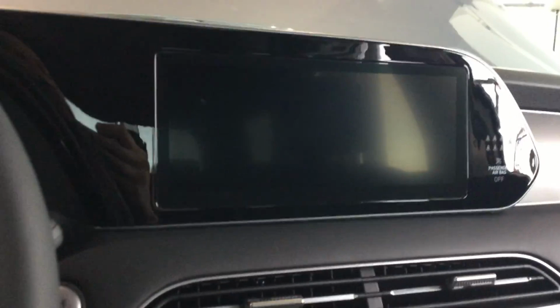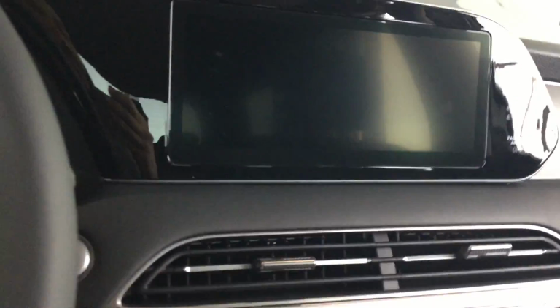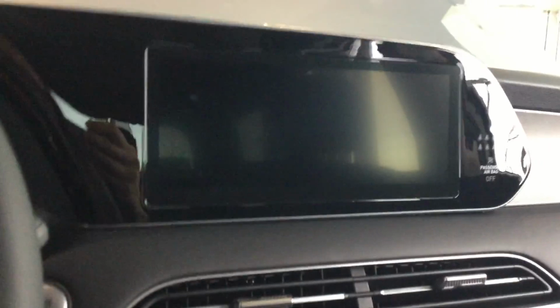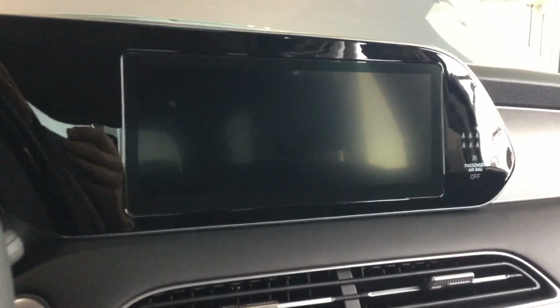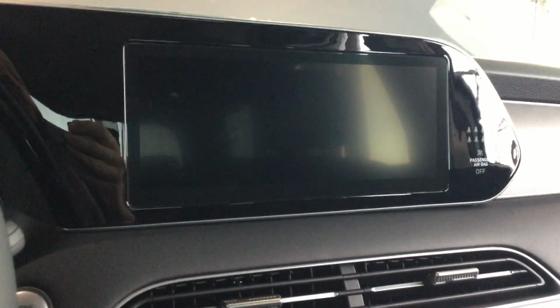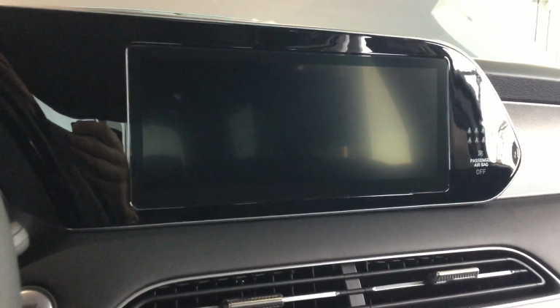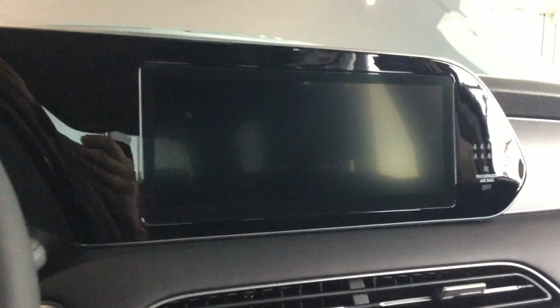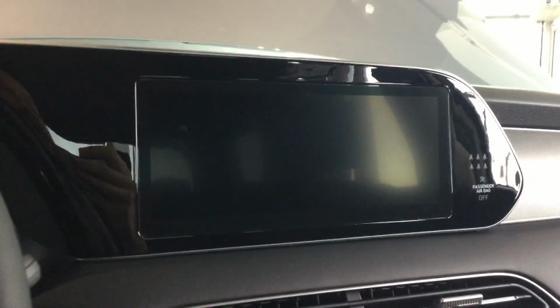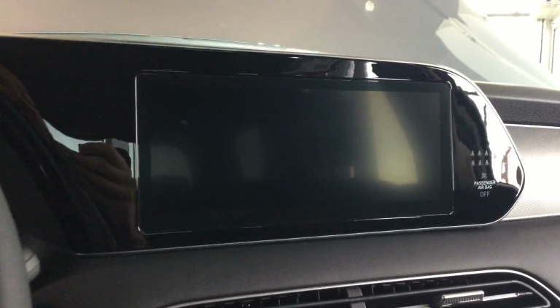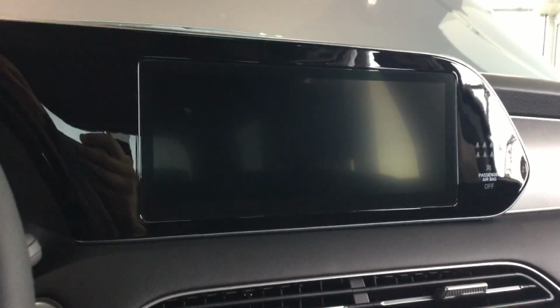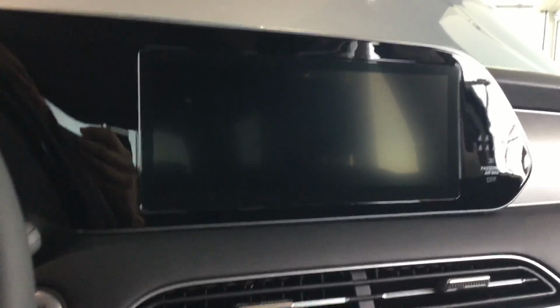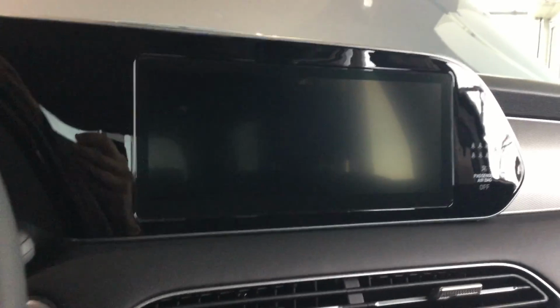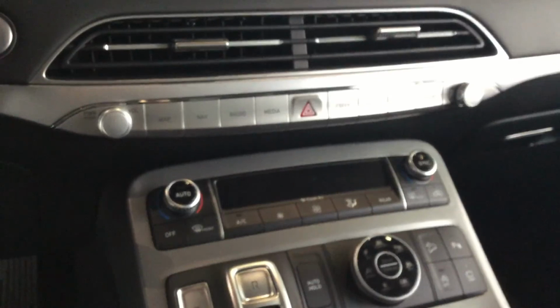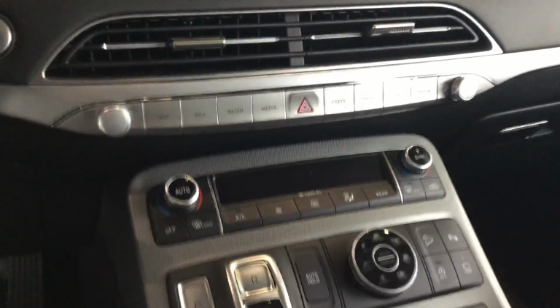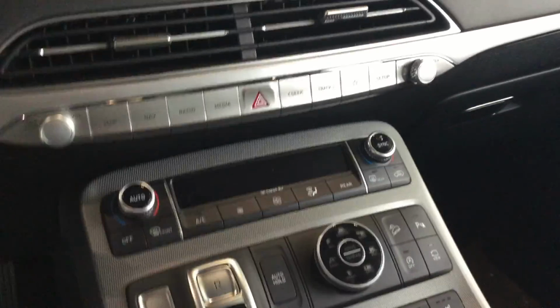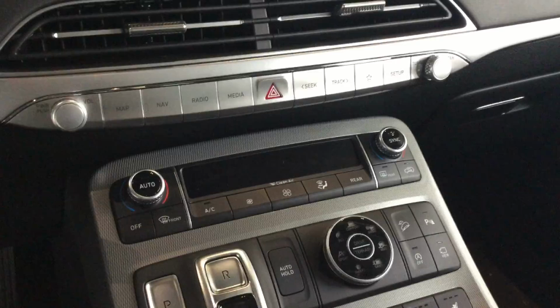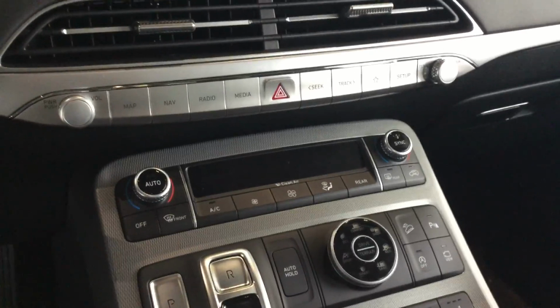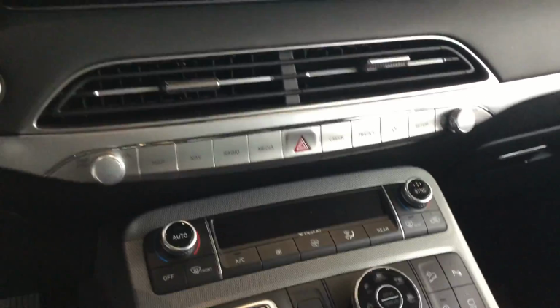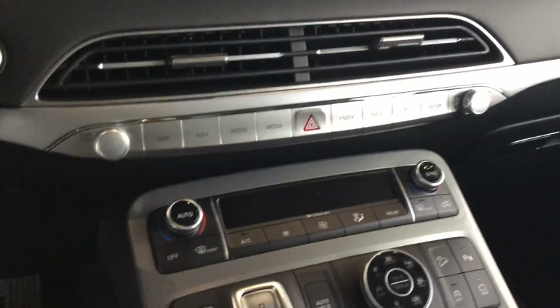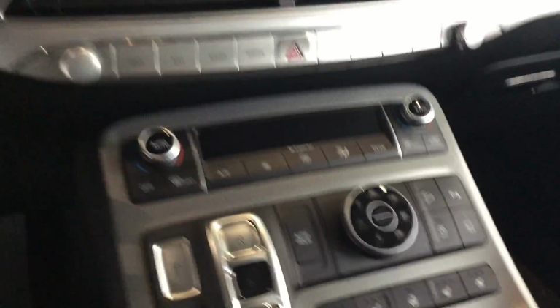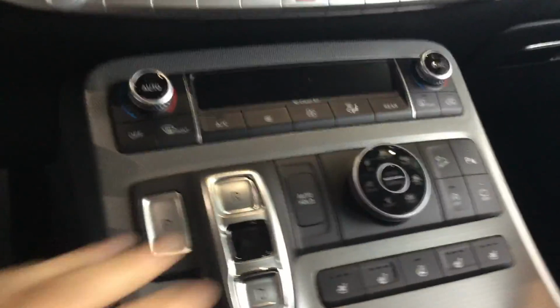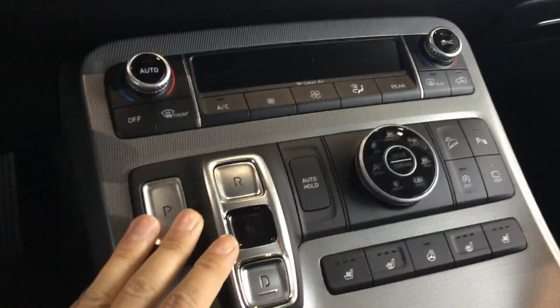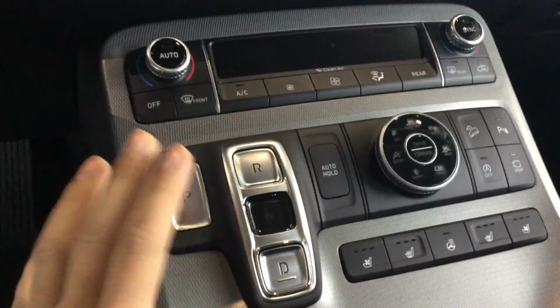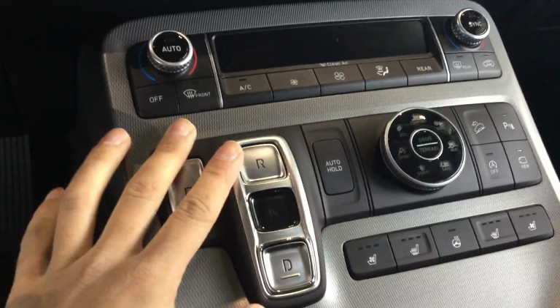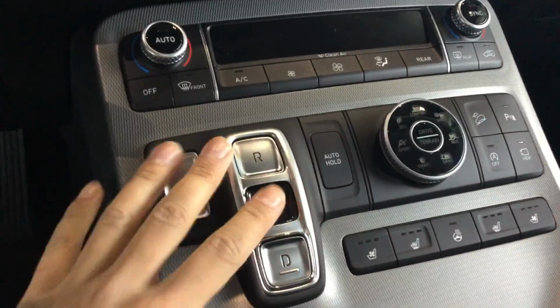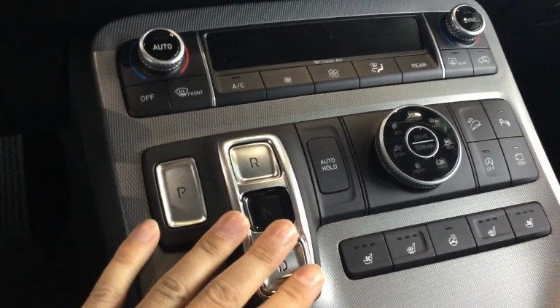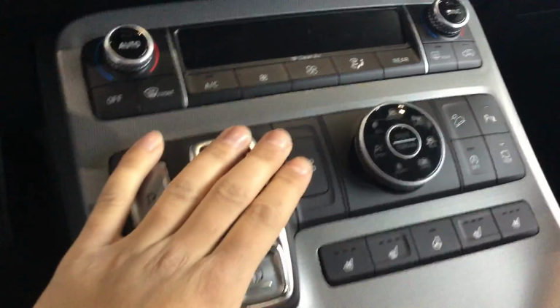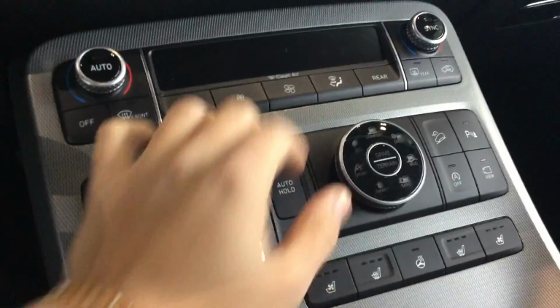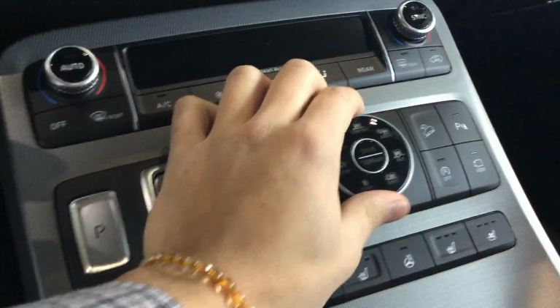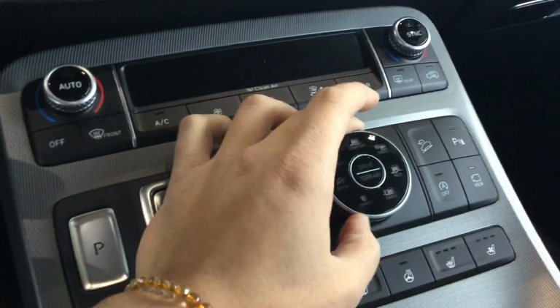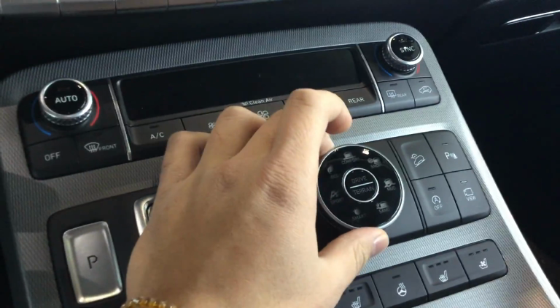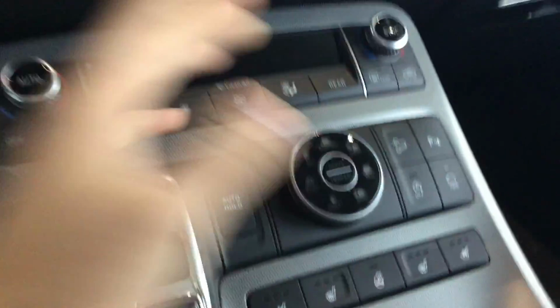The 10.25-inch display comes with navigation, Apple CarPlay, Android Auto, and many other cool features such as Driver Talk and Quiet Mode. On top of that, you are also going to get dual climate controls and this nice shifter with park, reverse, neutral, and drive, along with auto hold.